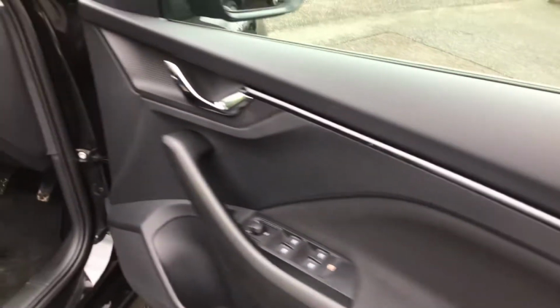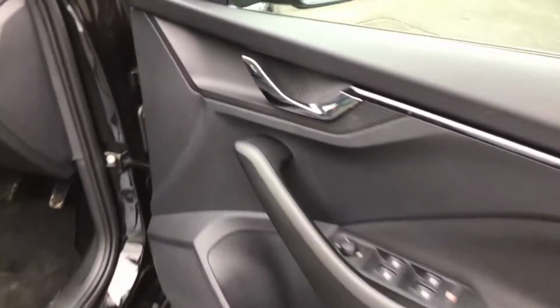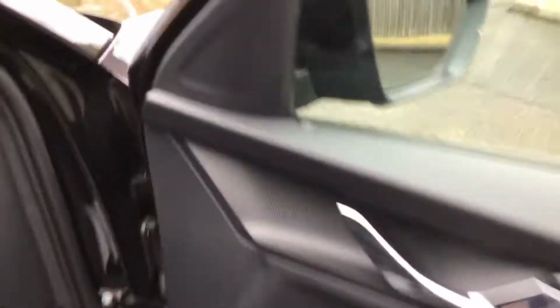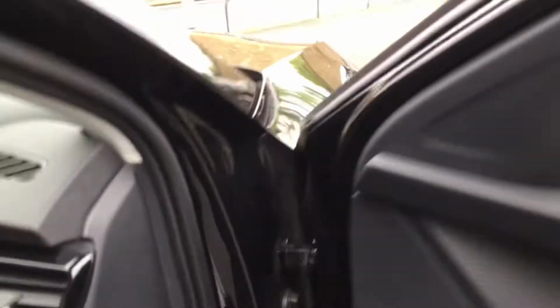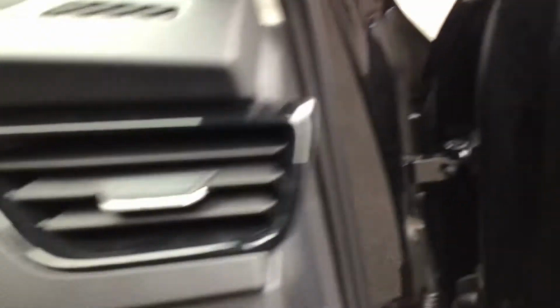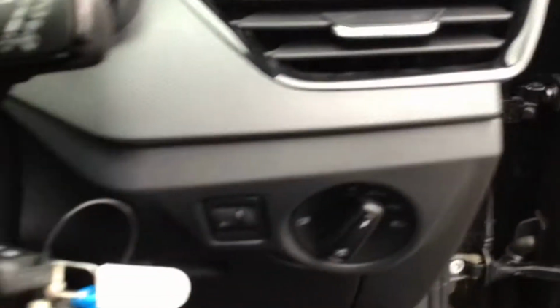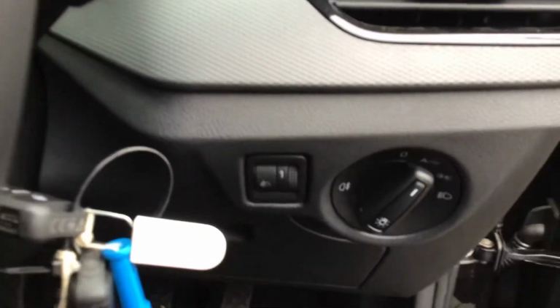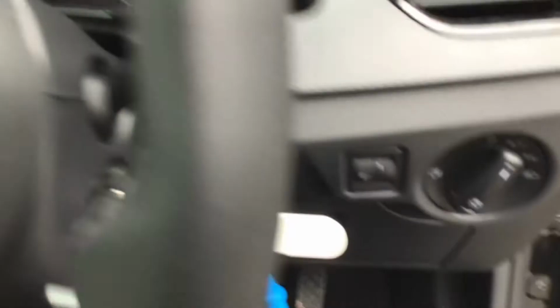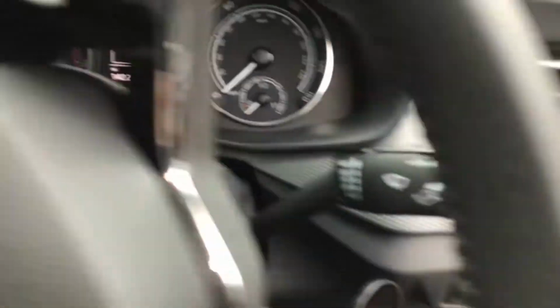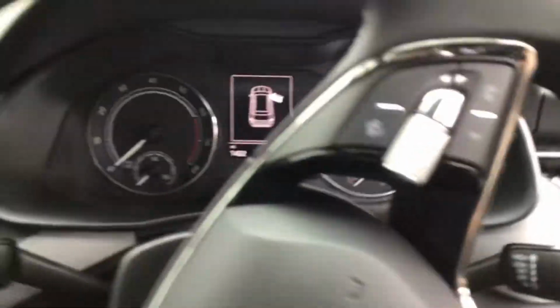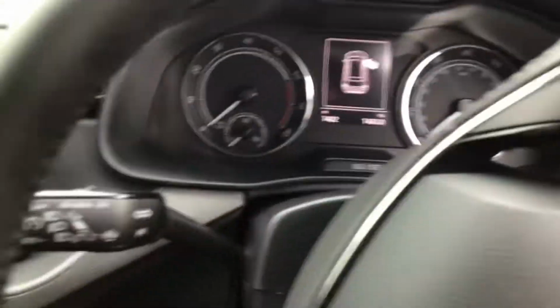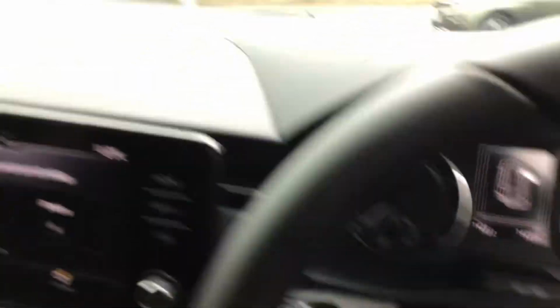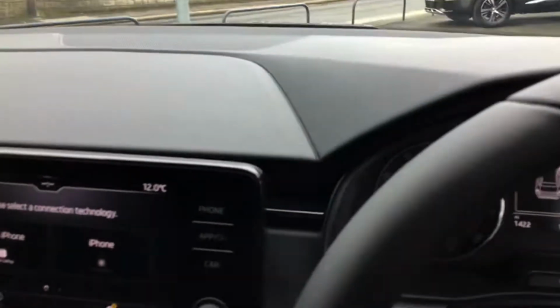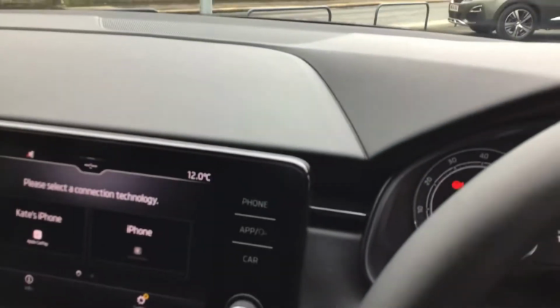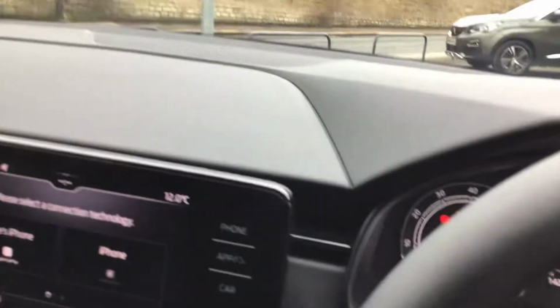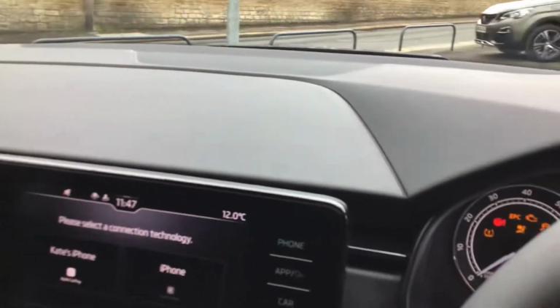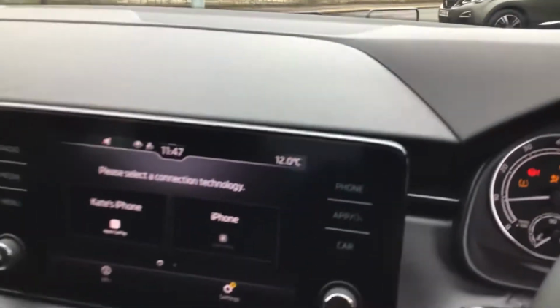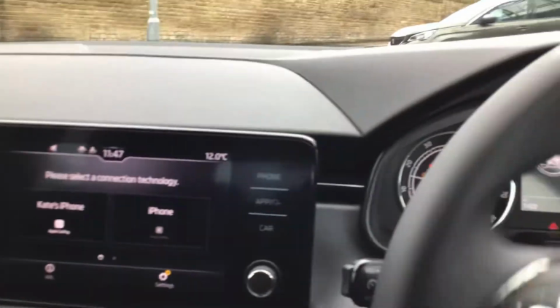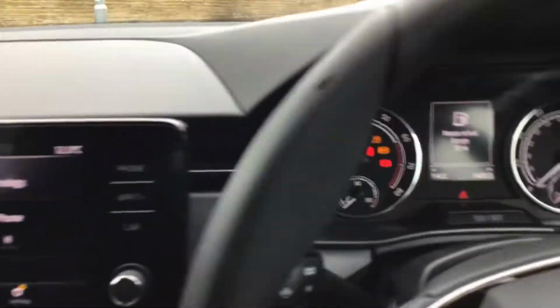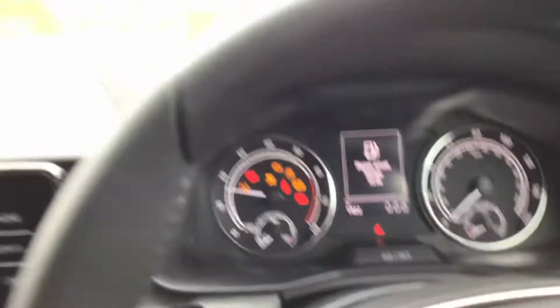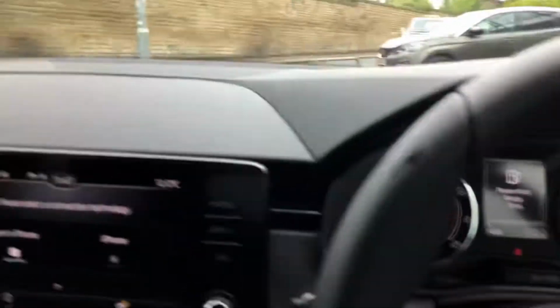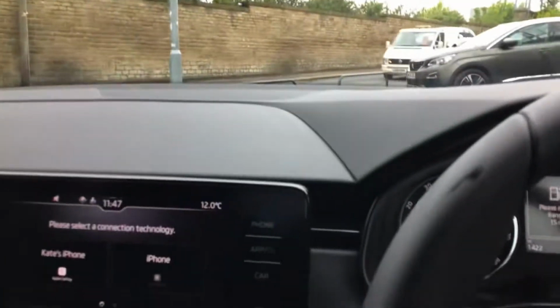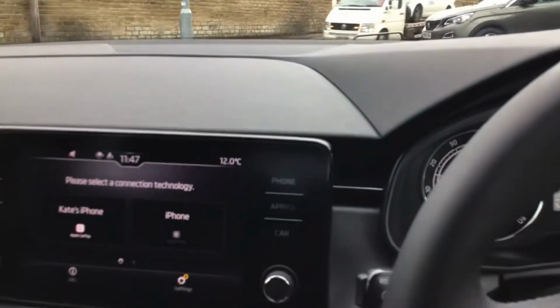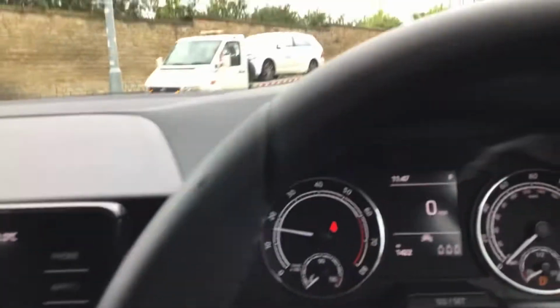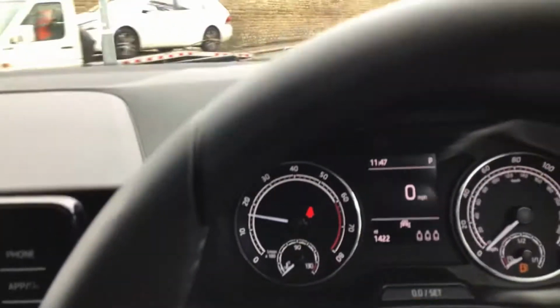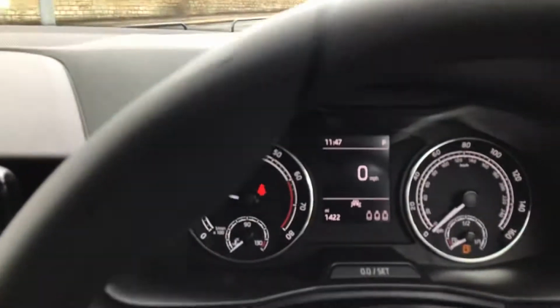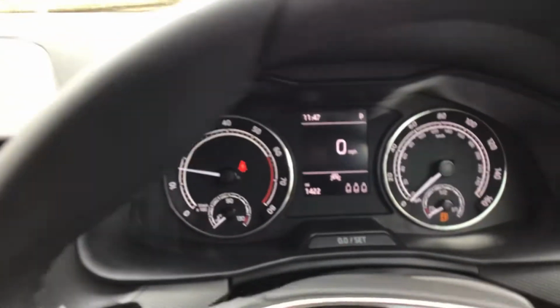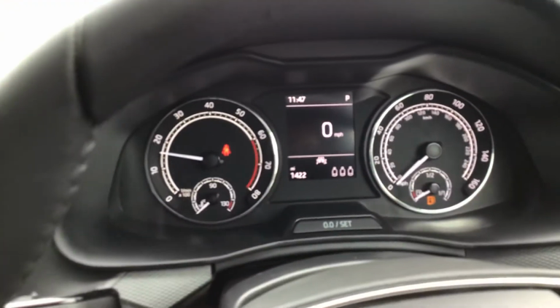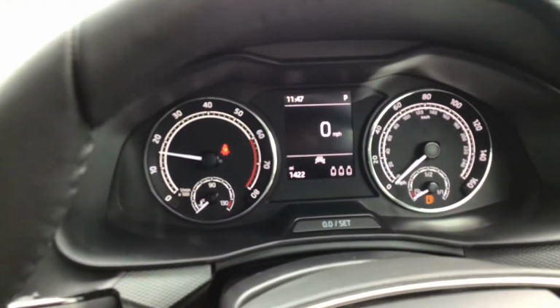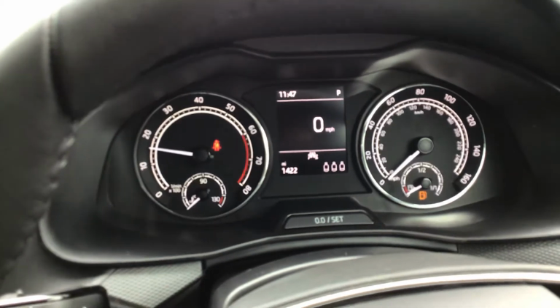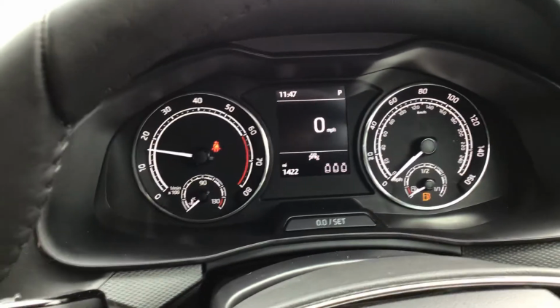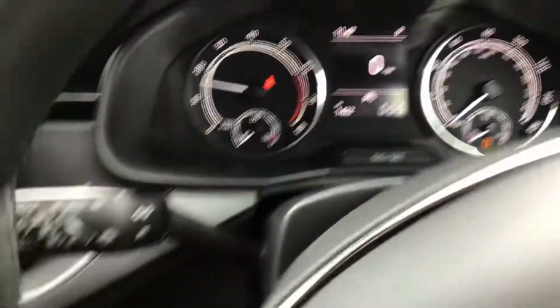Four electric windows. Auto lights. Two keys. This car has only done 1422 miles.